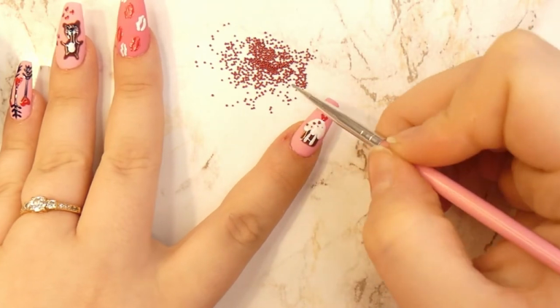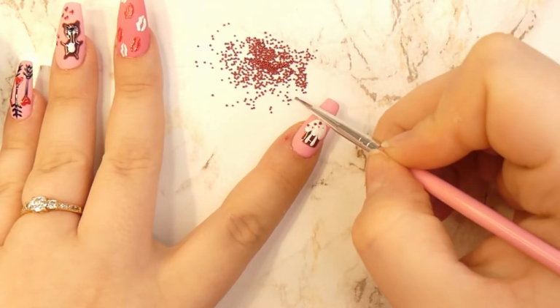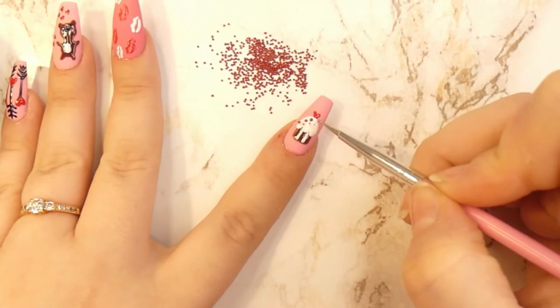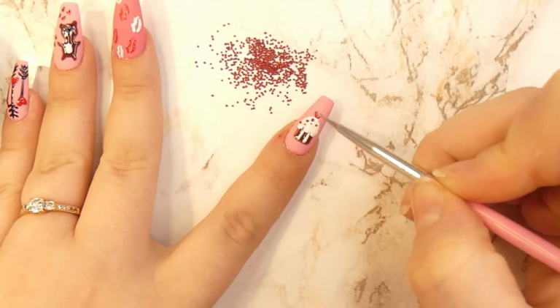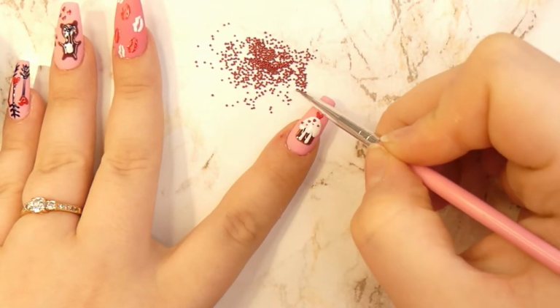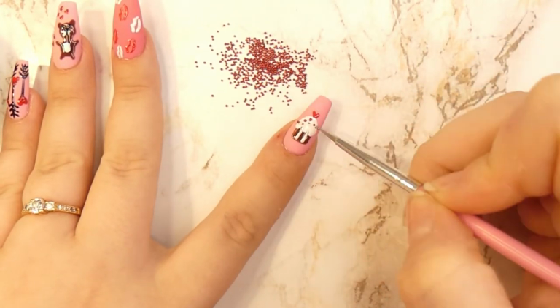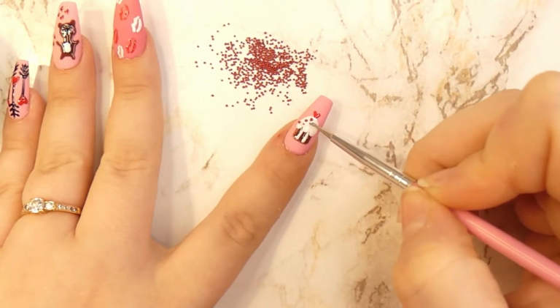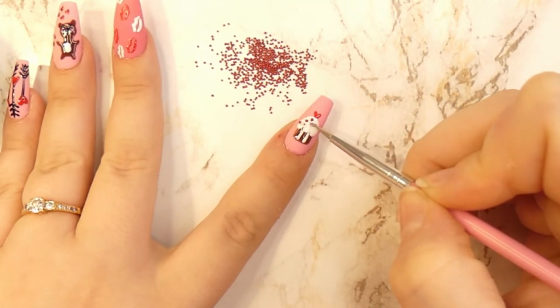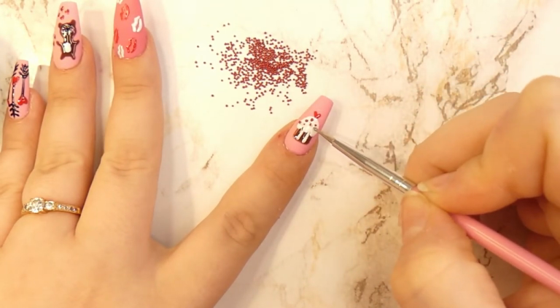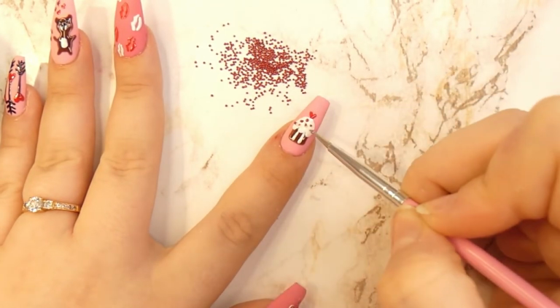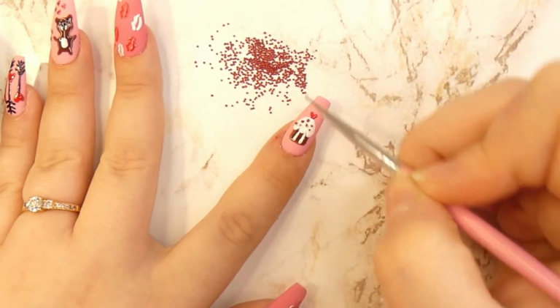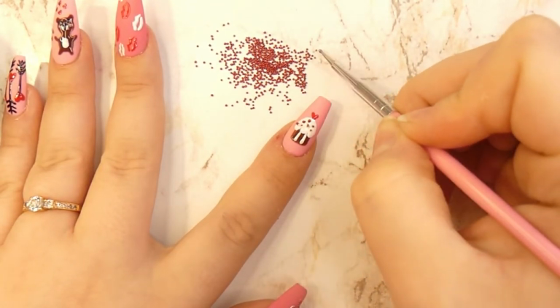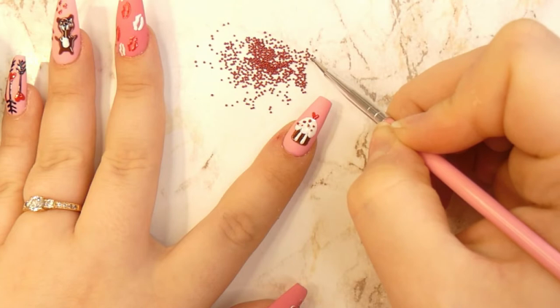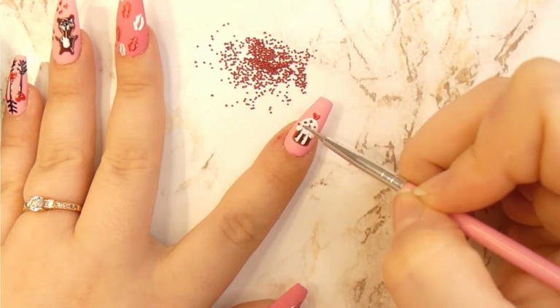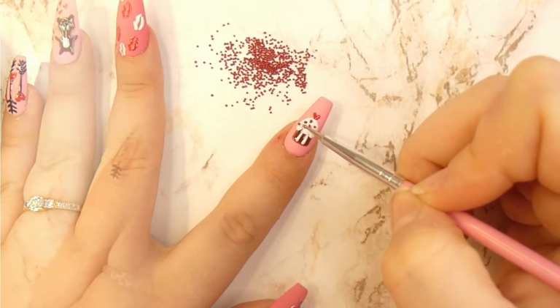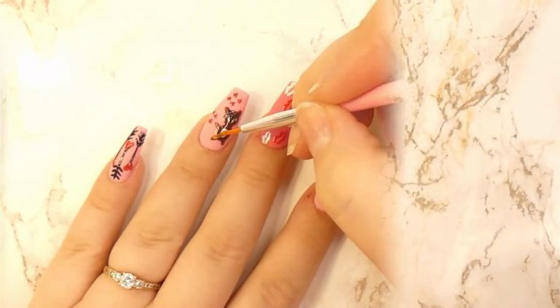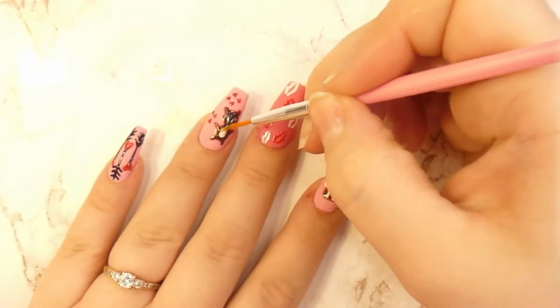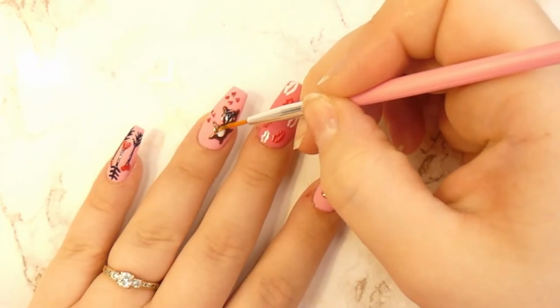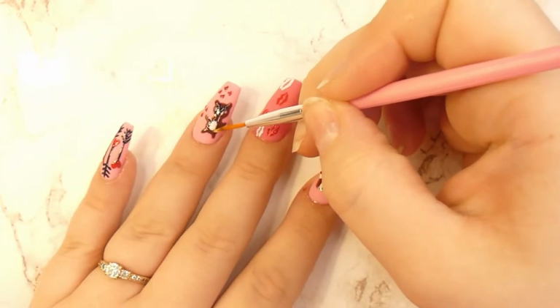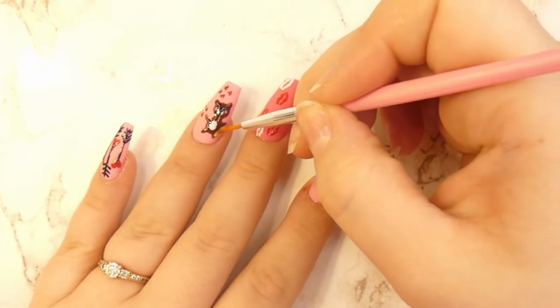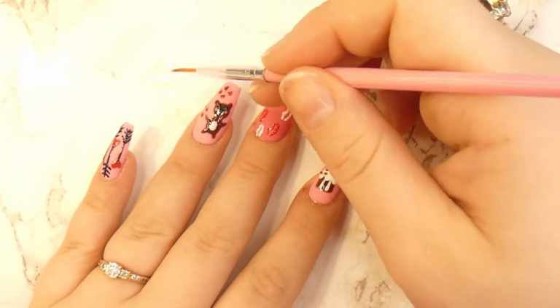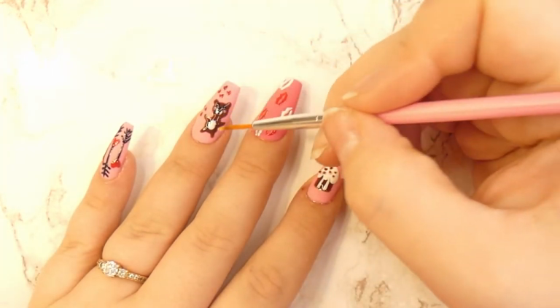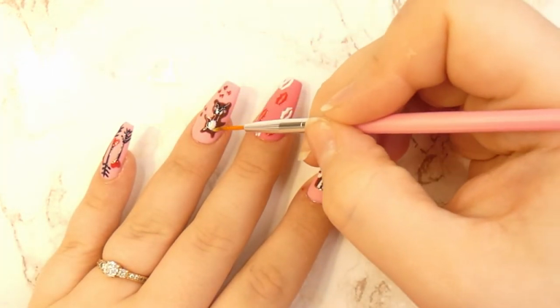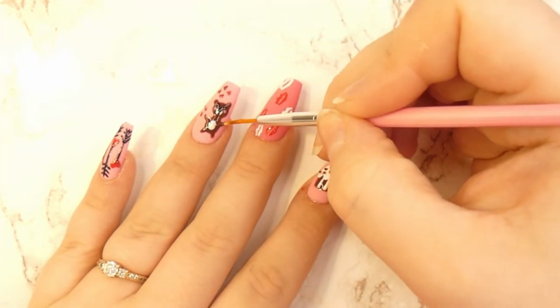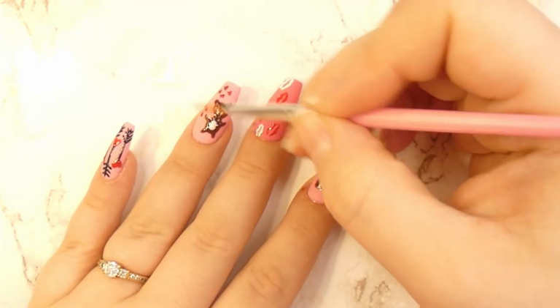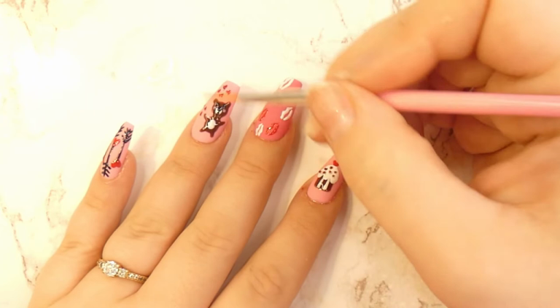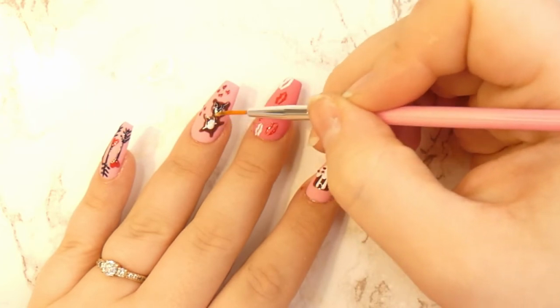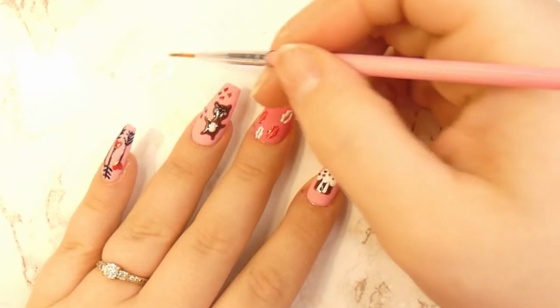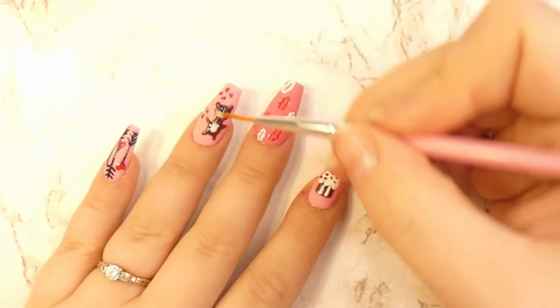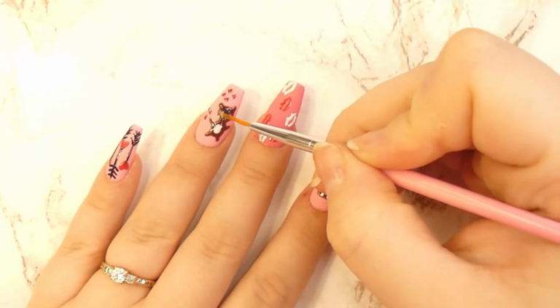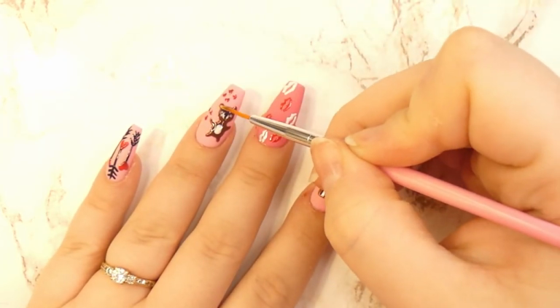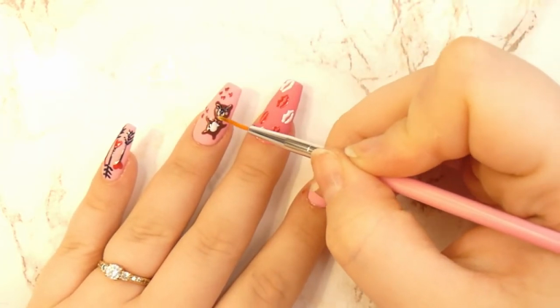Using the same caviar beads, I'm going to add some sprinkles on top of my cupcake. Then I will start top coating all the designs that I made on the nails to help them last.